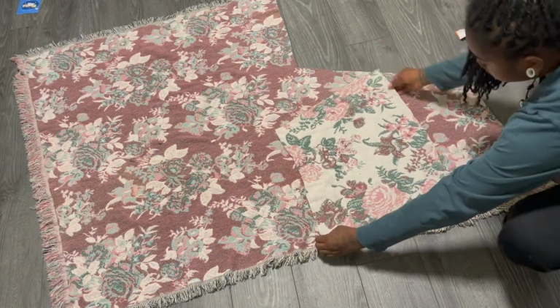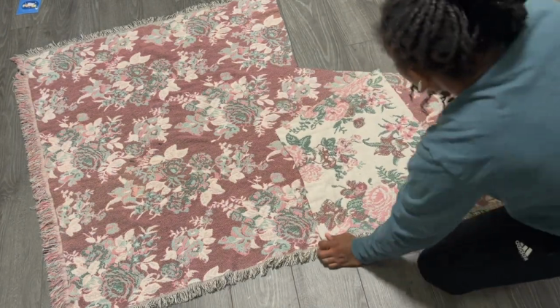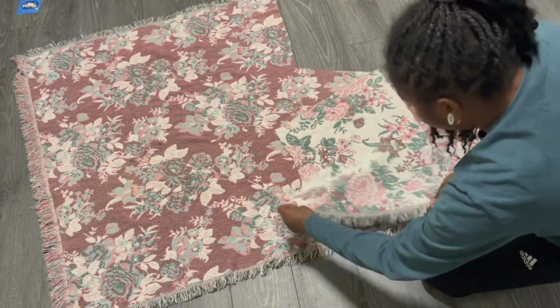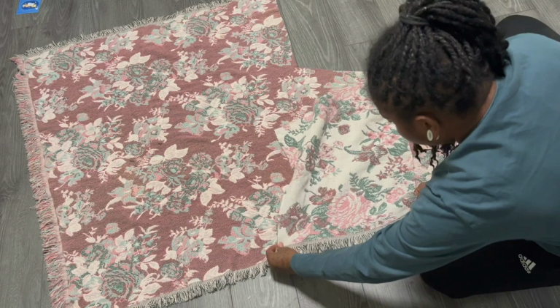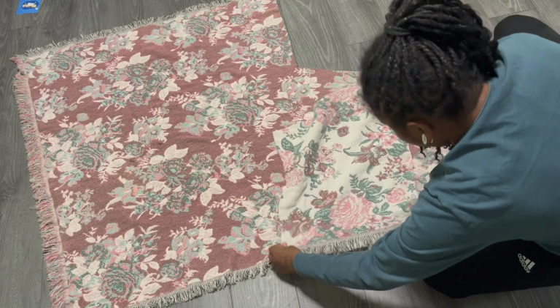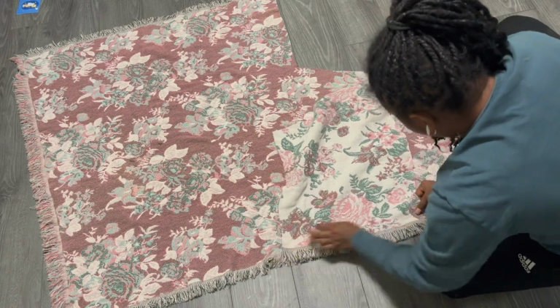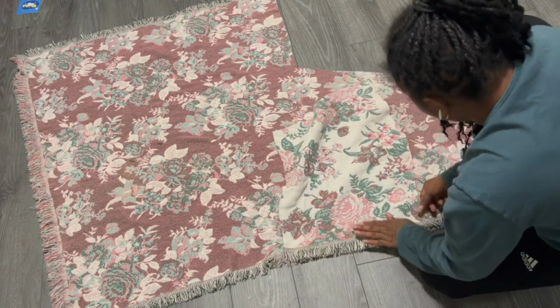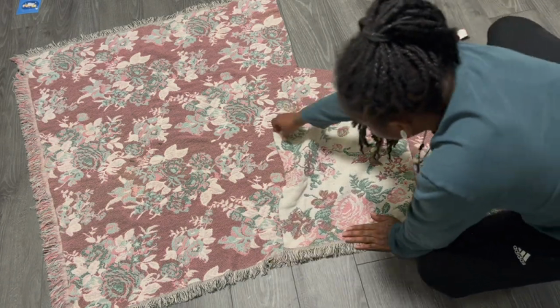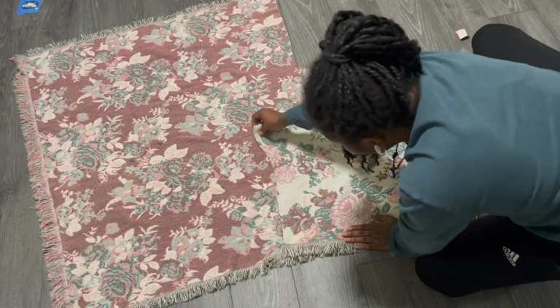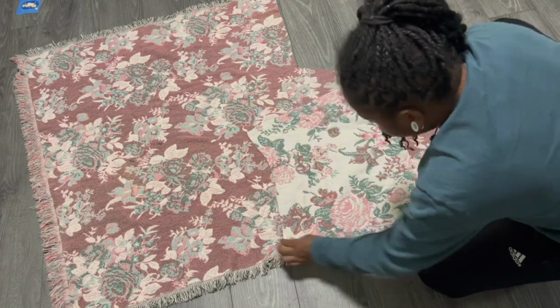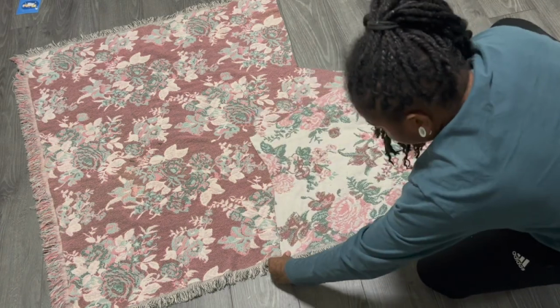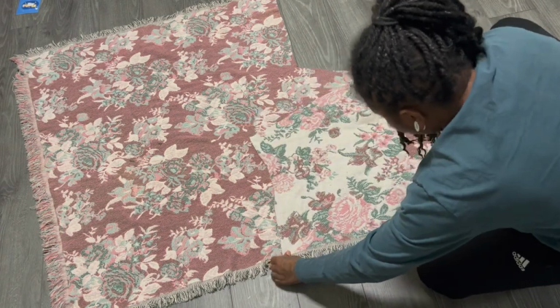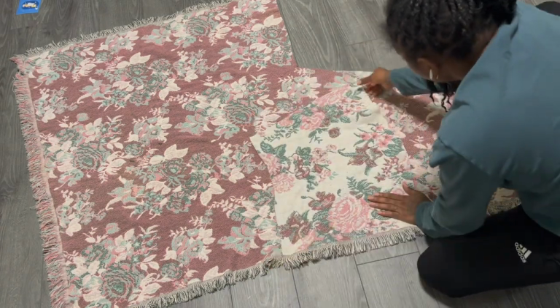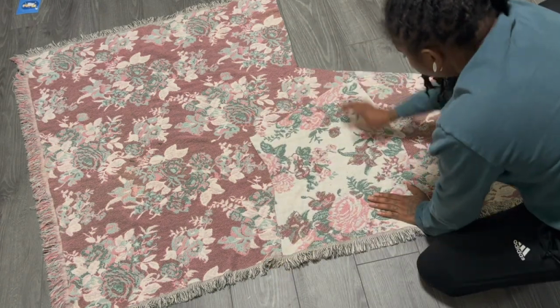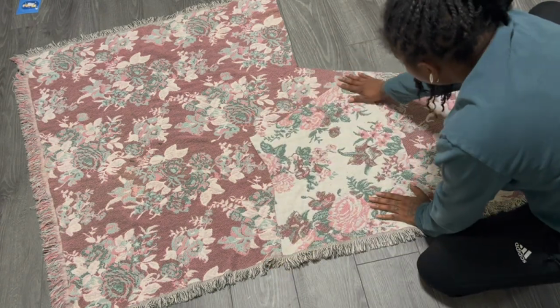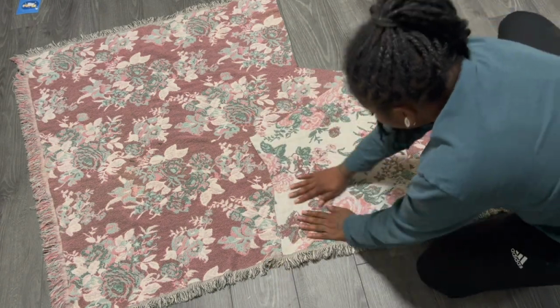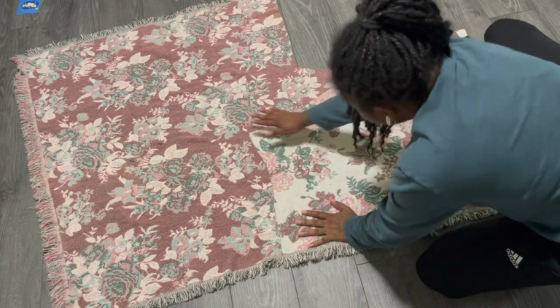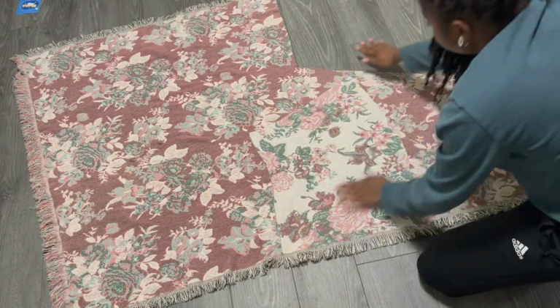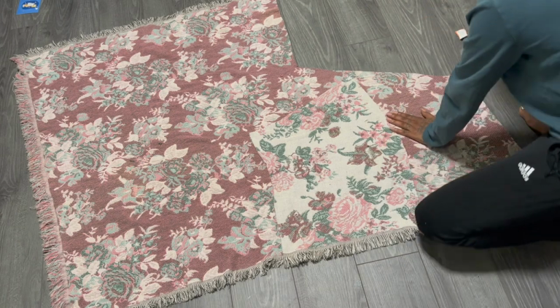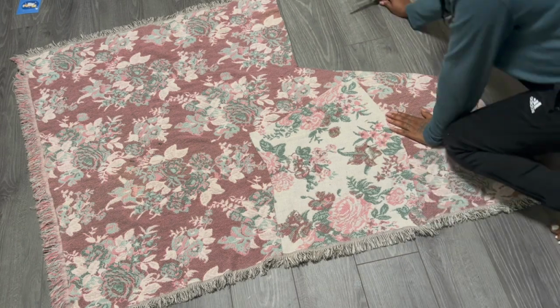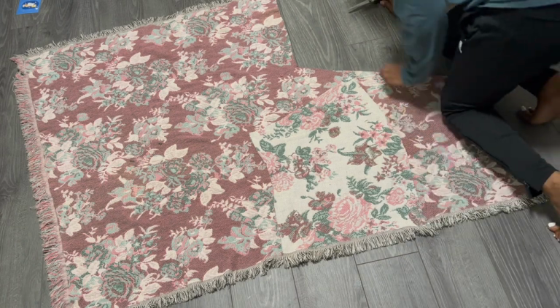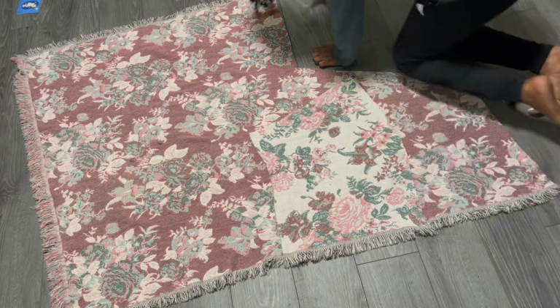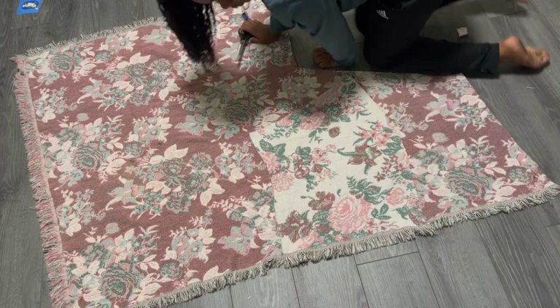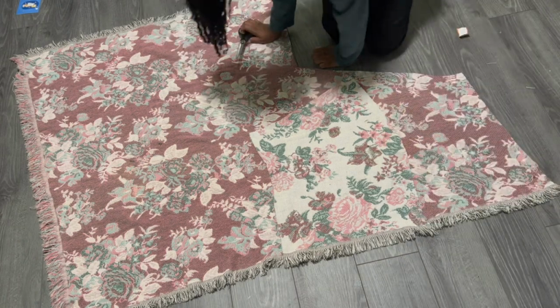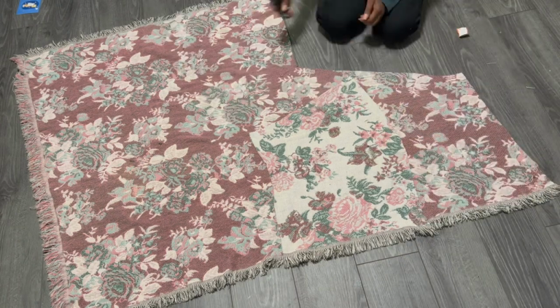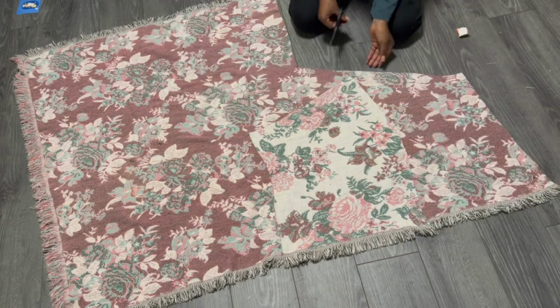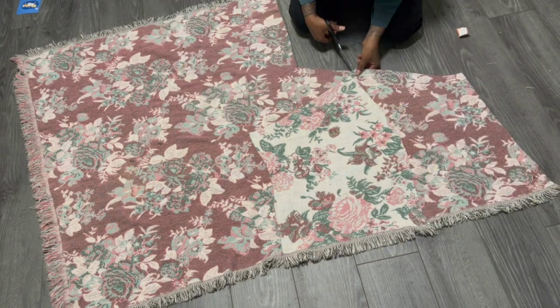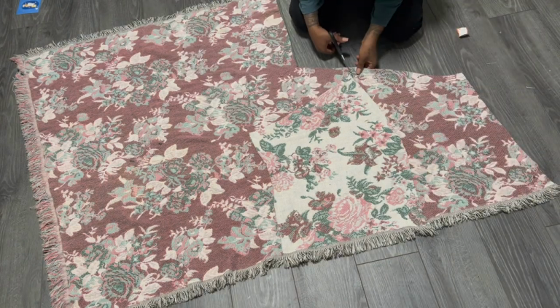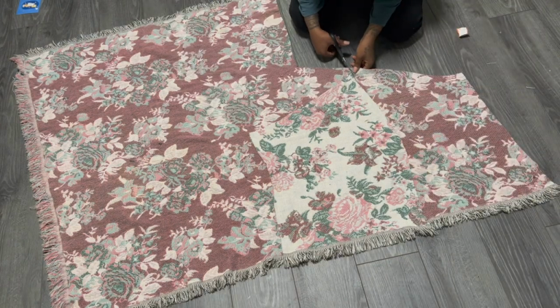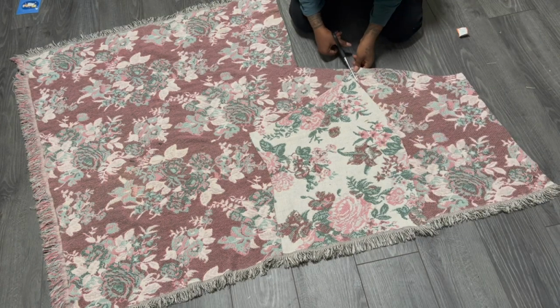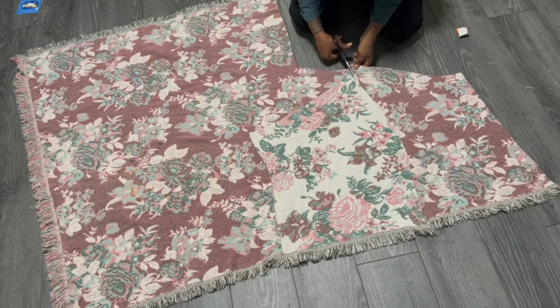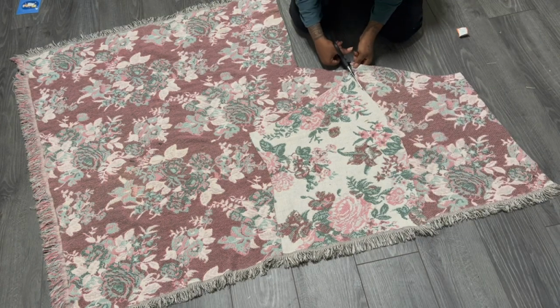For me, I'm doing a half and half combo kind of look. But if you want the same pattern, just flip it over to the other side so the fringes are on the left and you have fringes on the right.